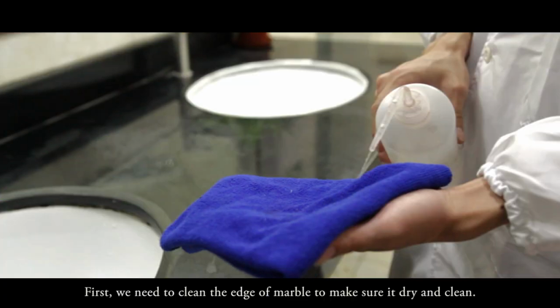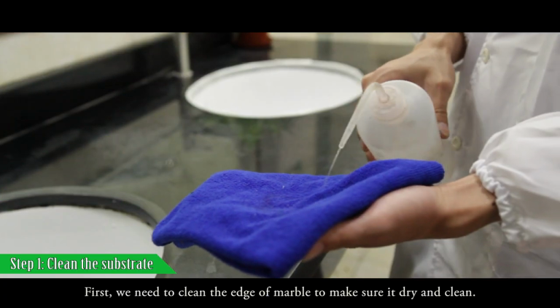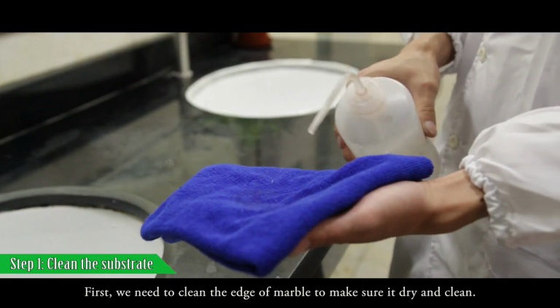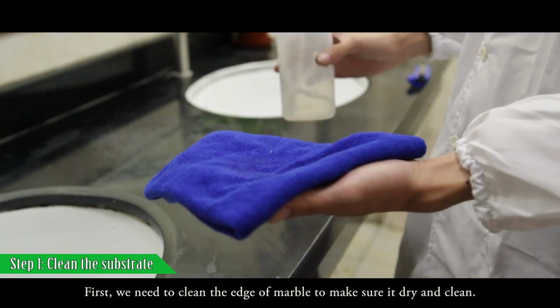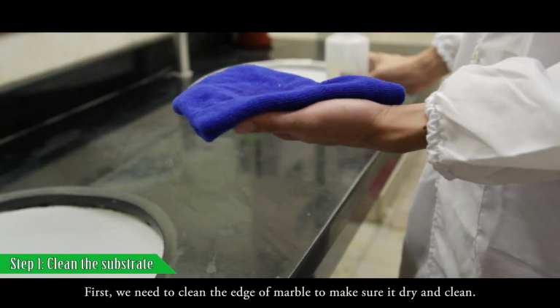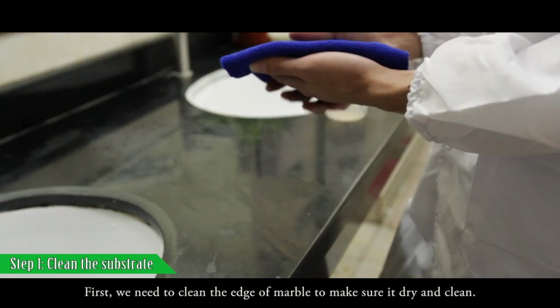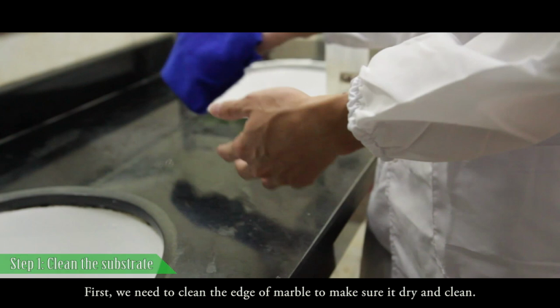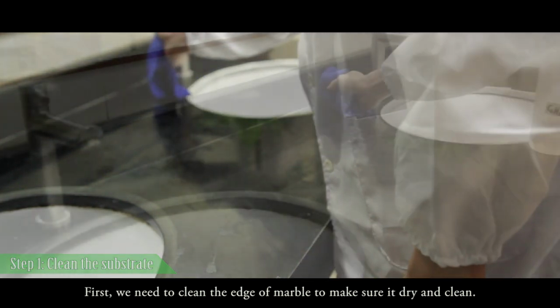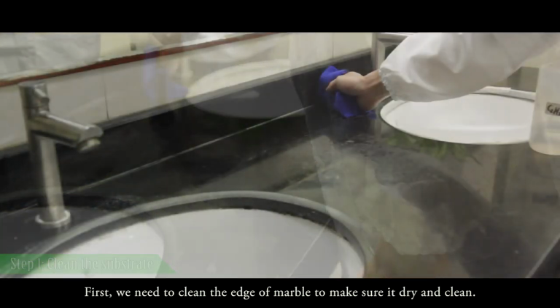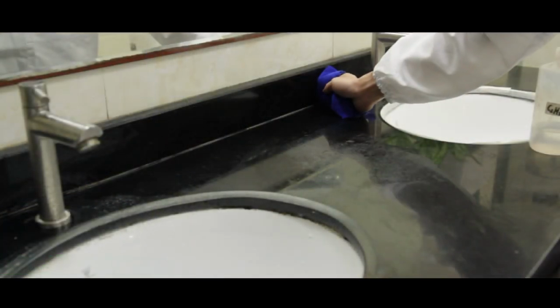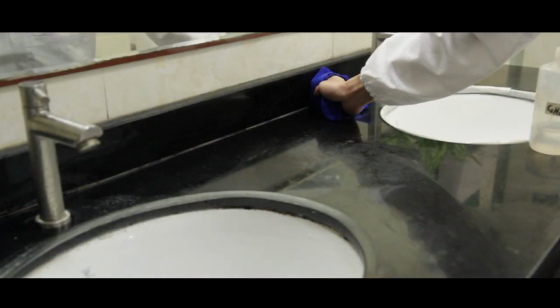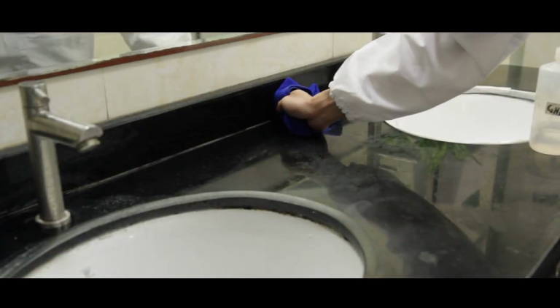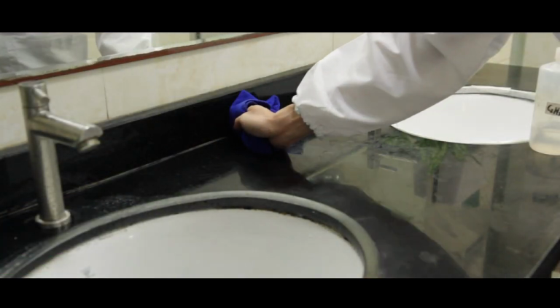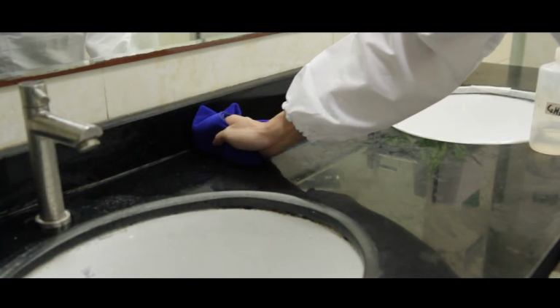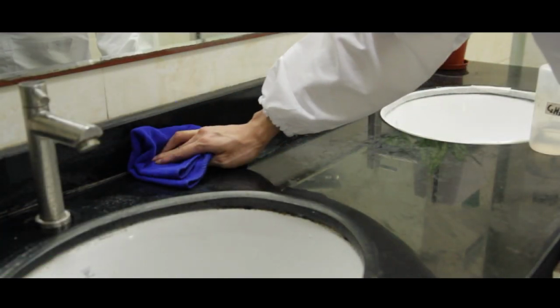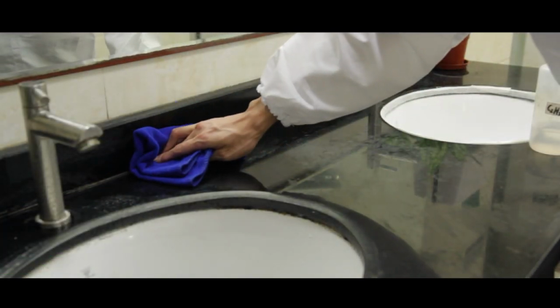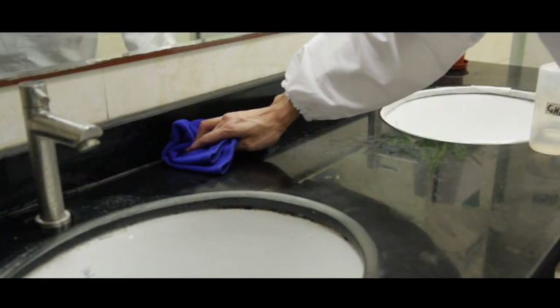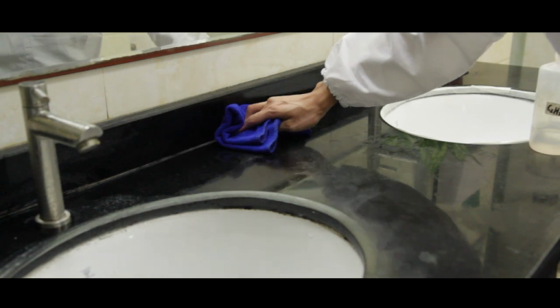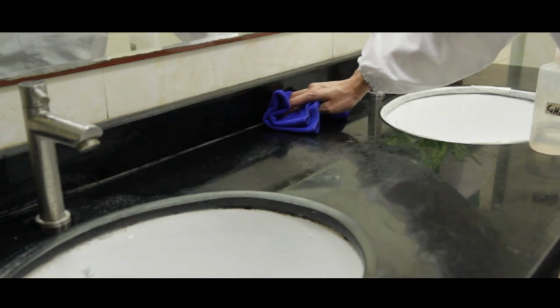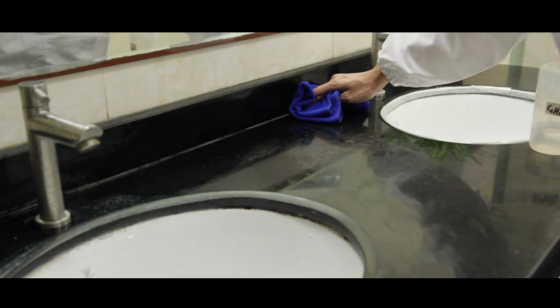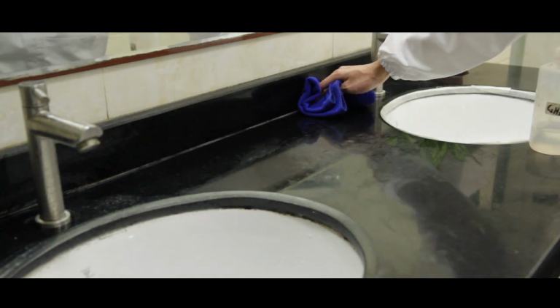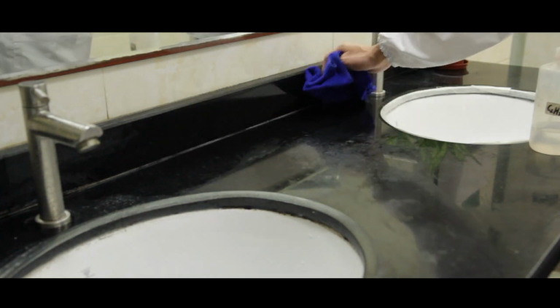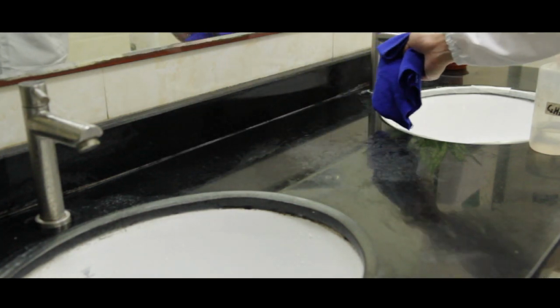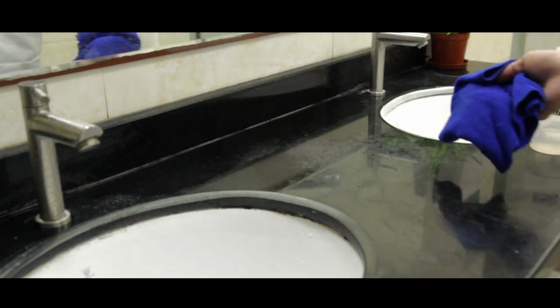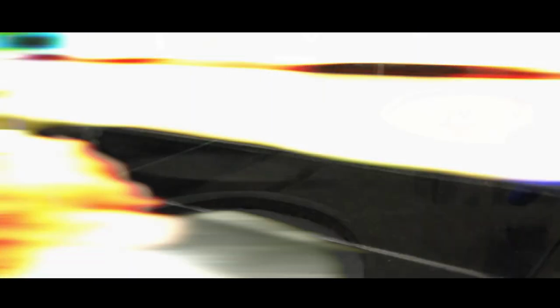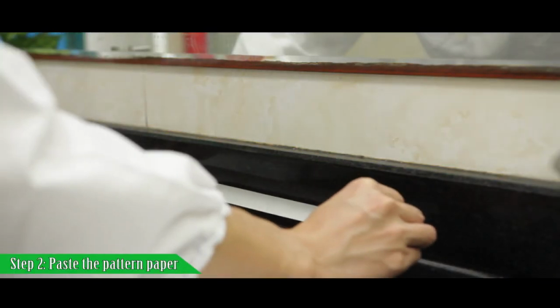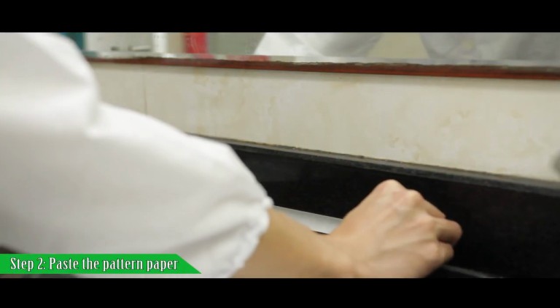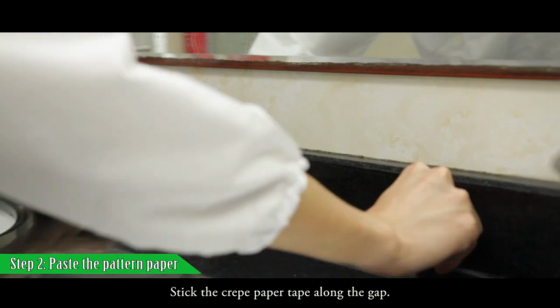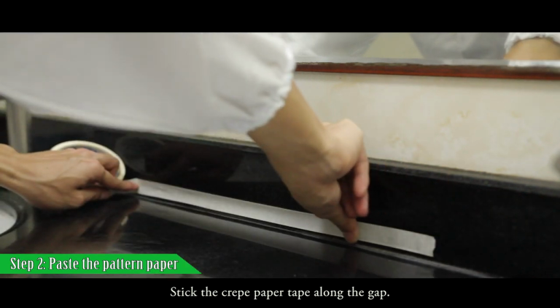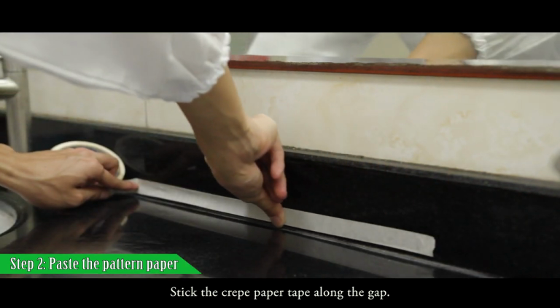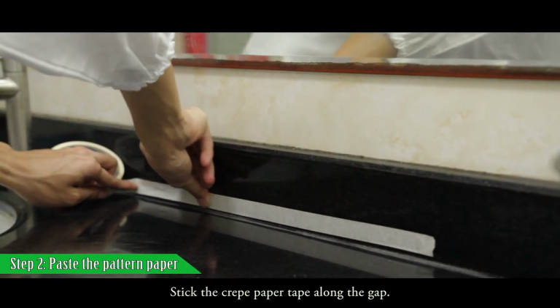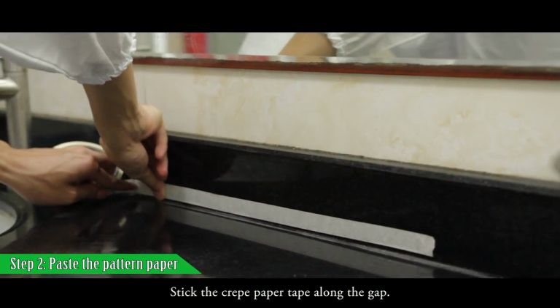First, we need to clean the edge of the marble to make sure it is dry and clean. Then stick the crepe paper tape along the gap.